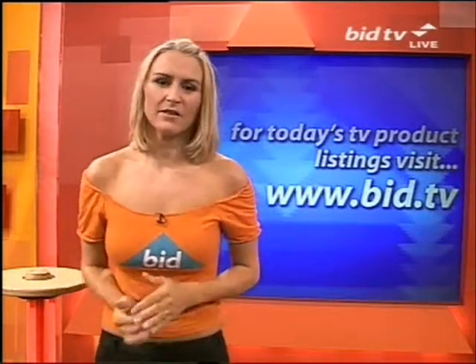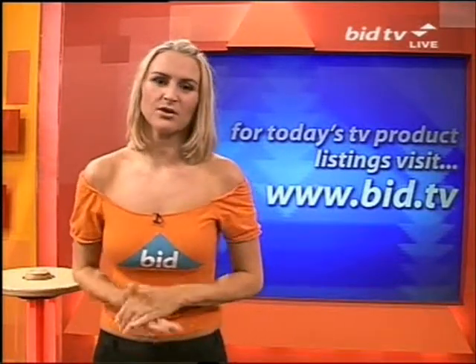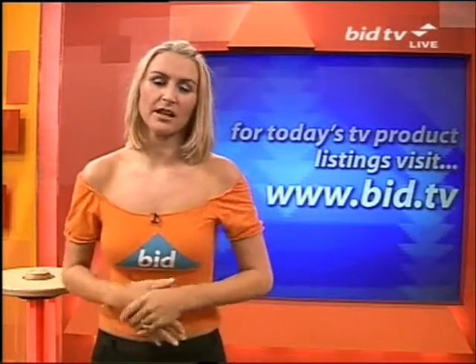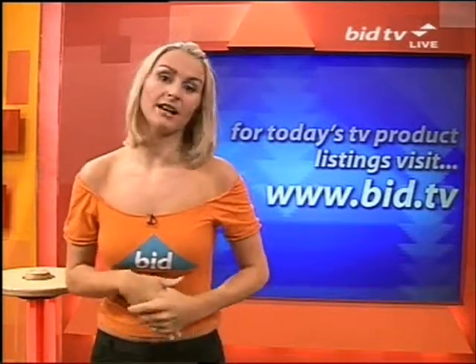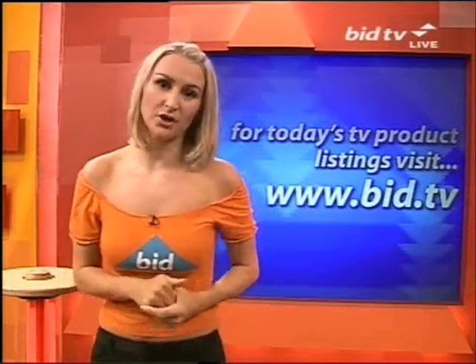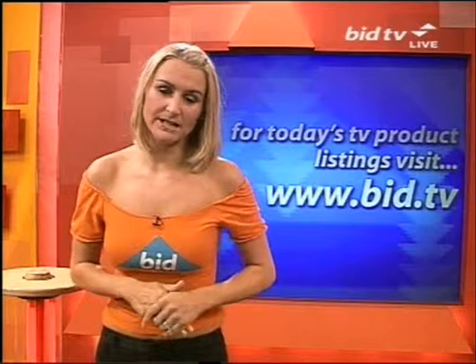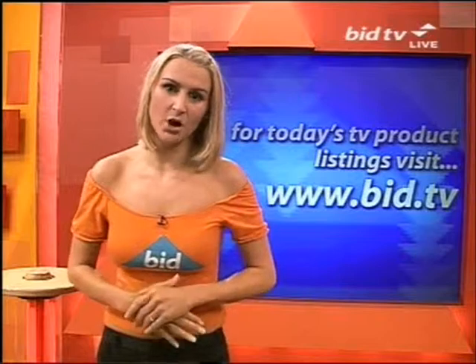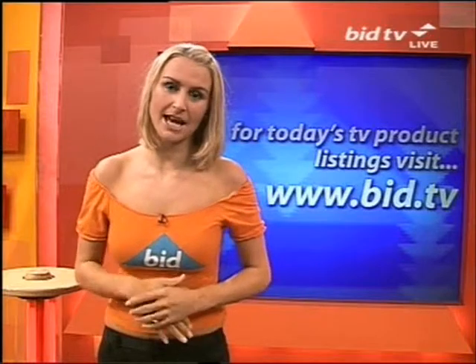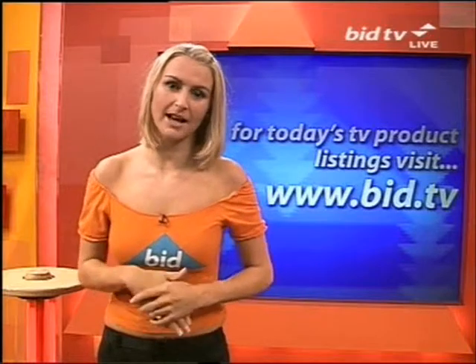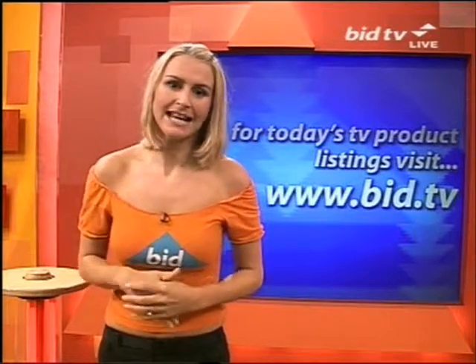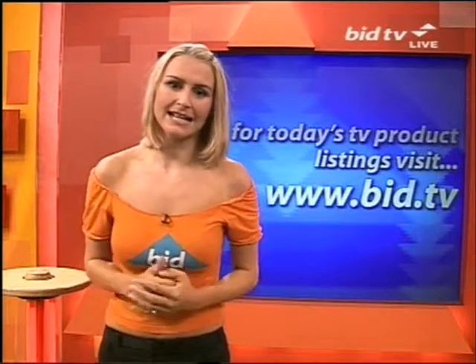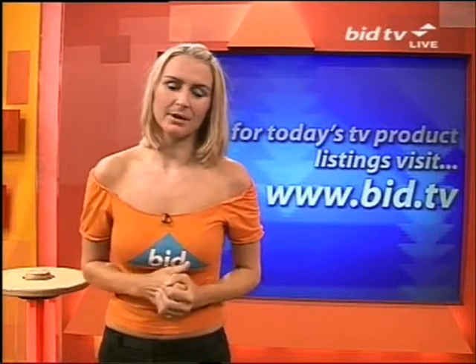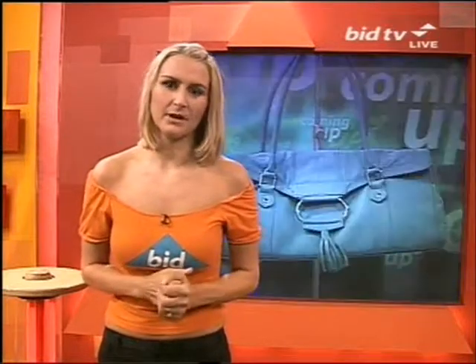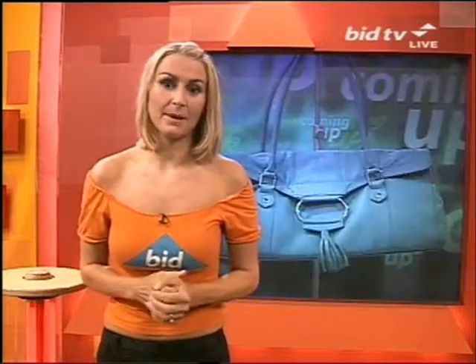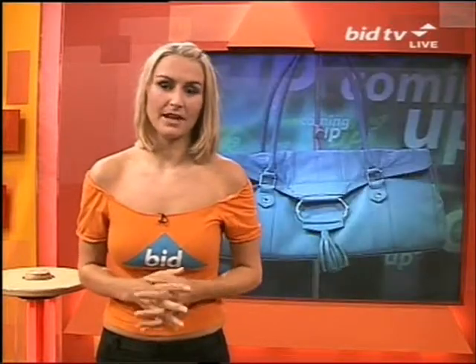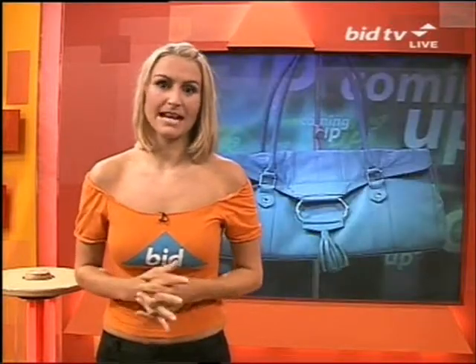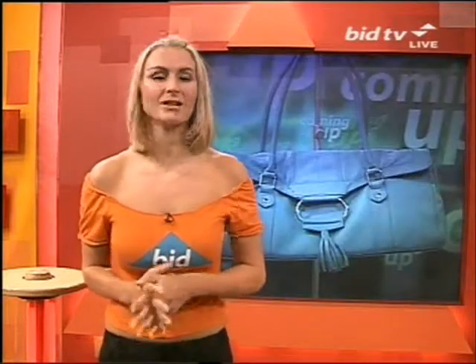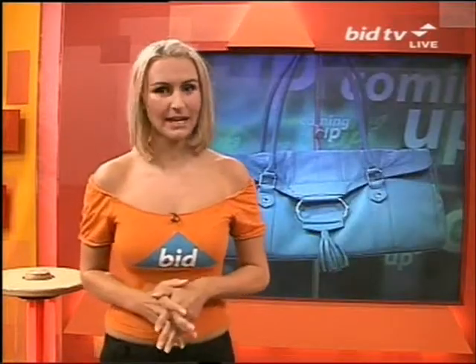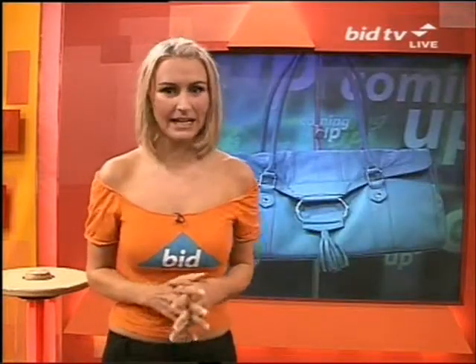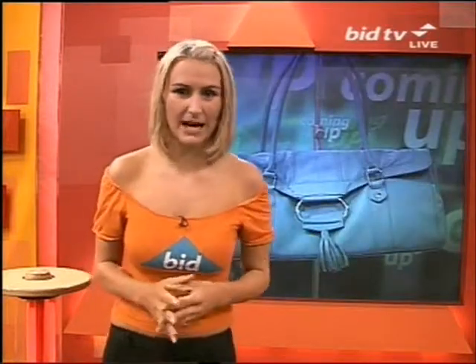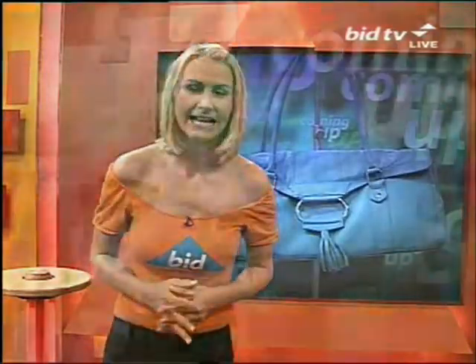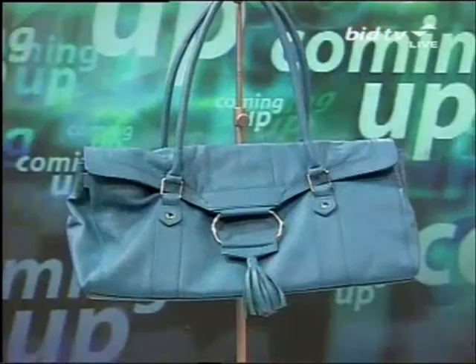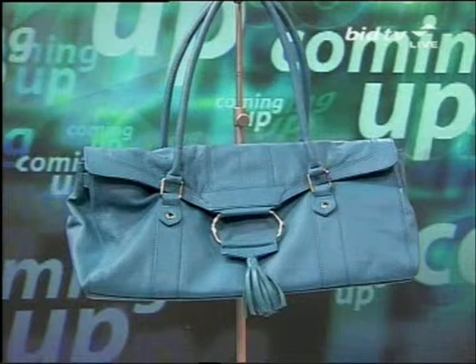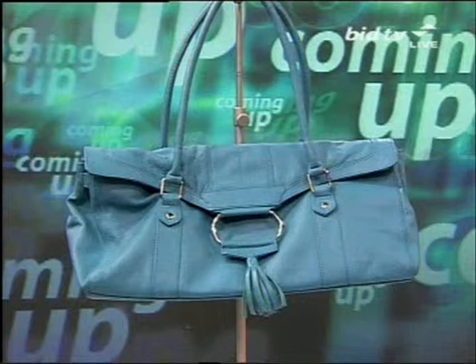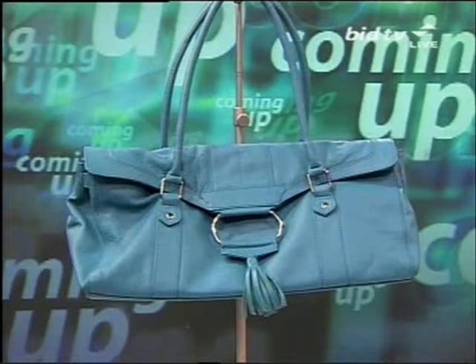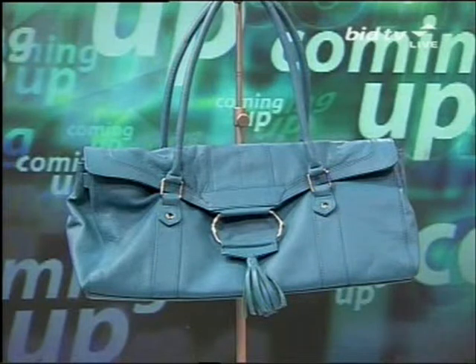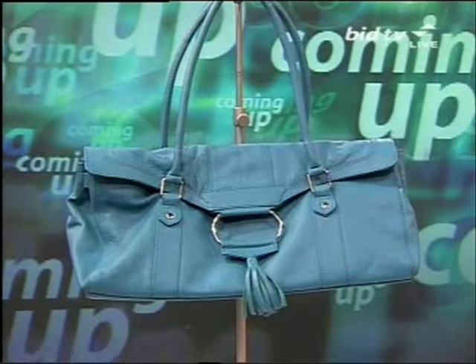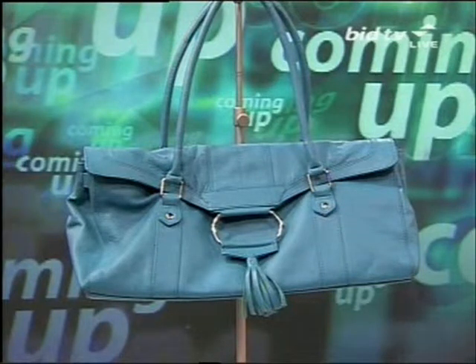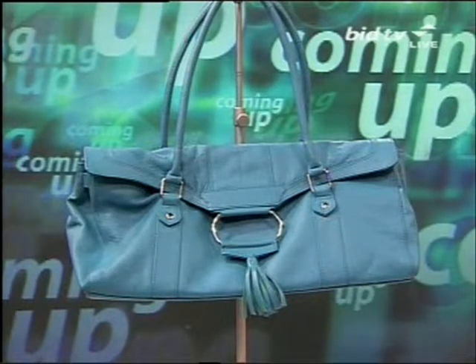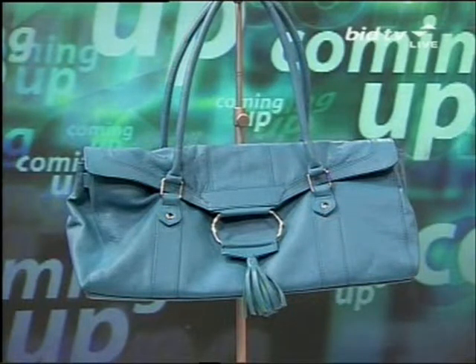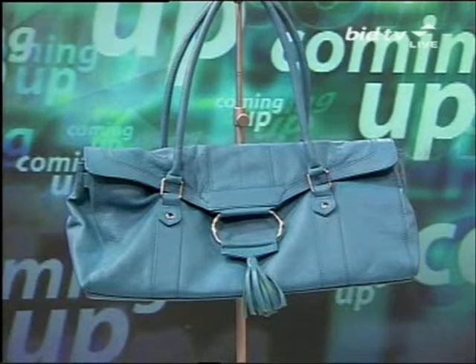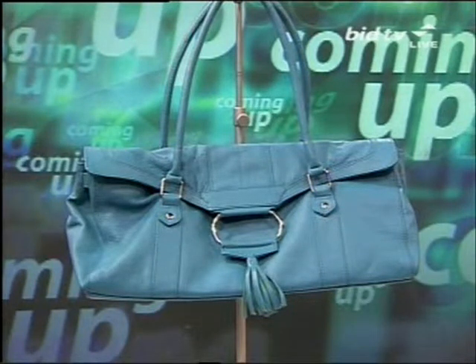We've also got an iron for you — it's the Home Tech Iron. That's coming up in about 30 minutes. And a Tommy and Kate leather bag in teal; last time that went under 40 quid. But right now, it's the camera.